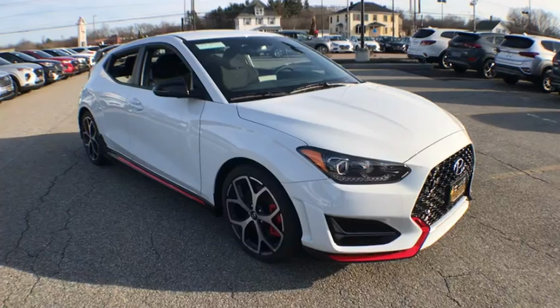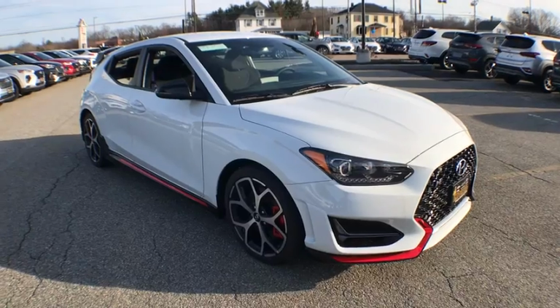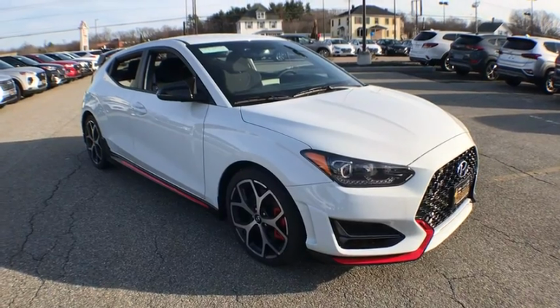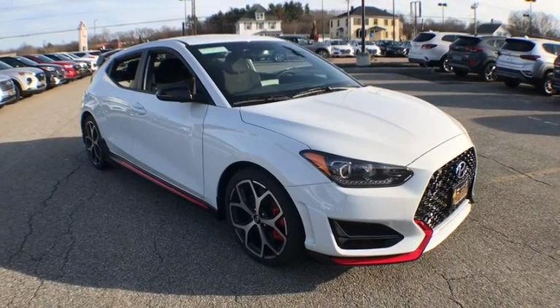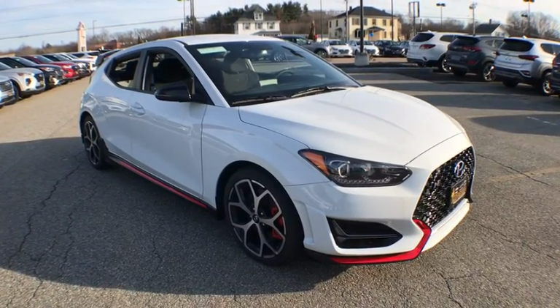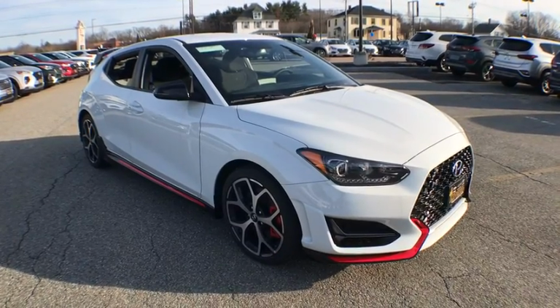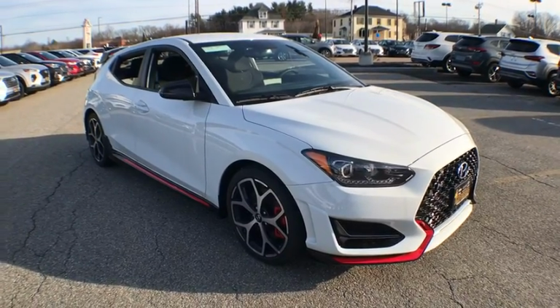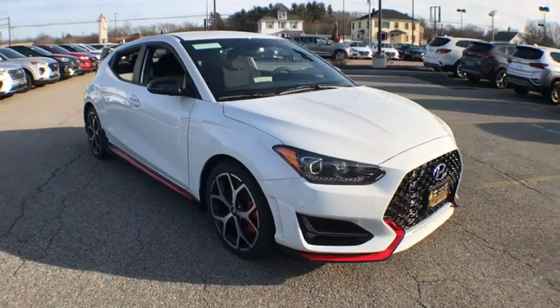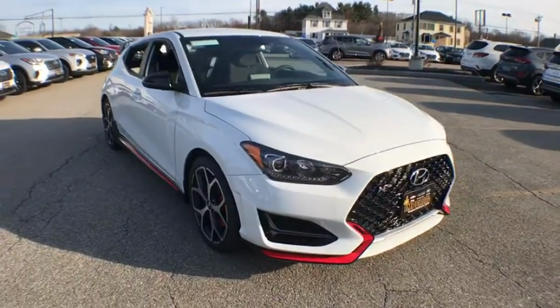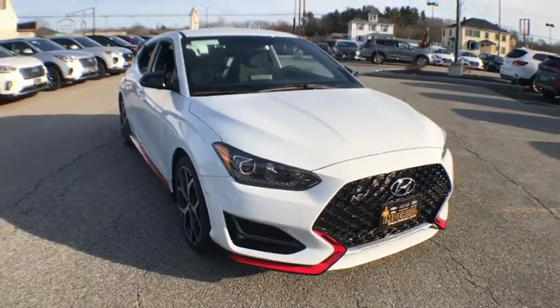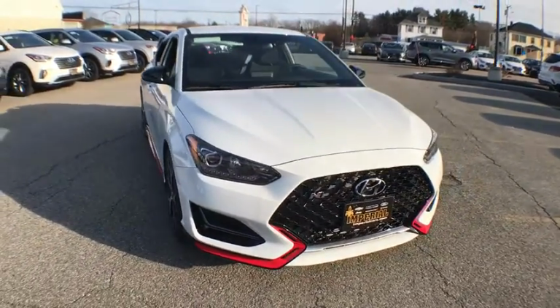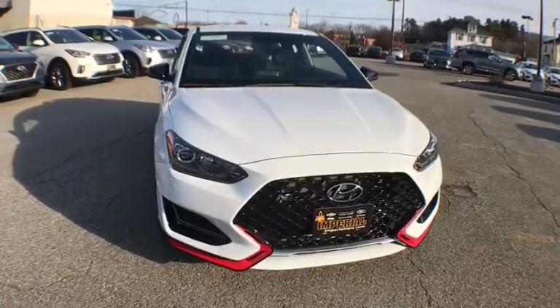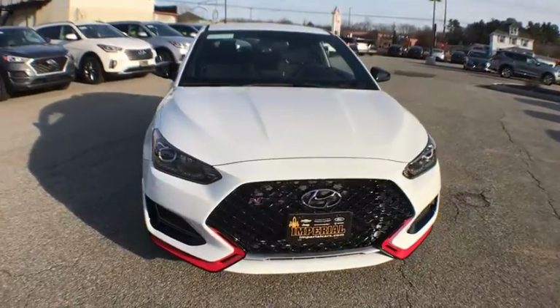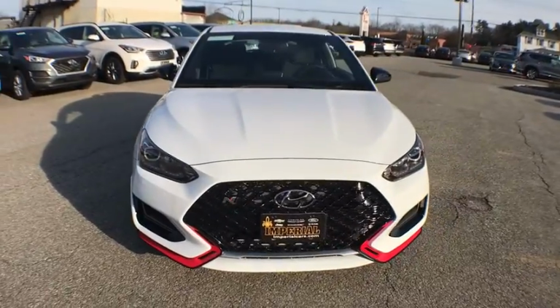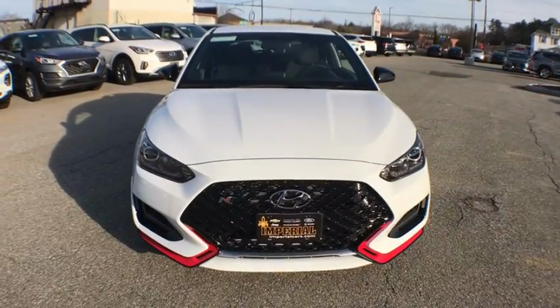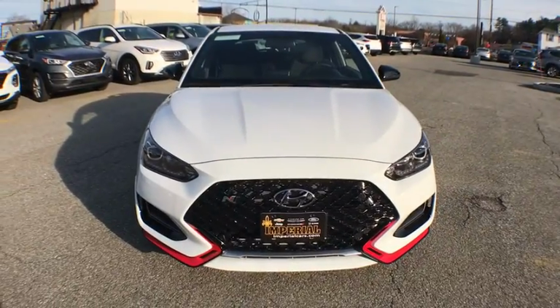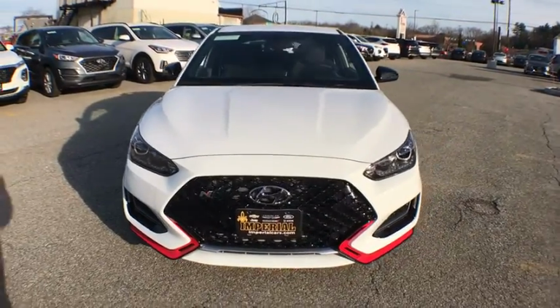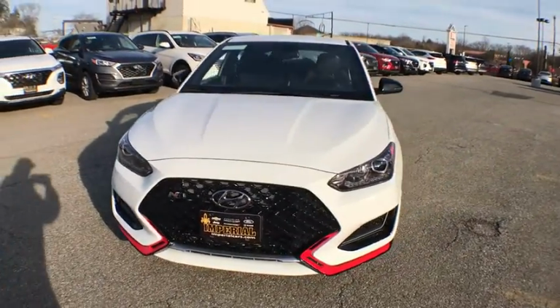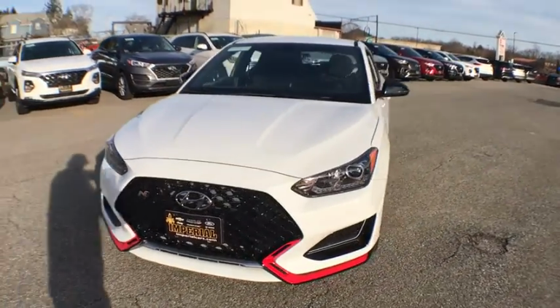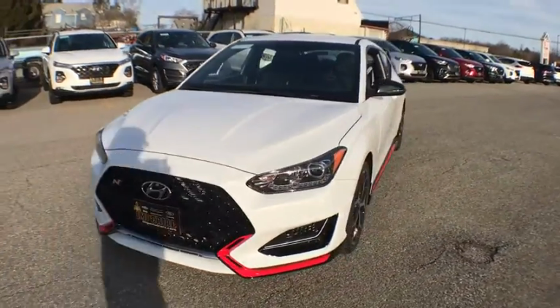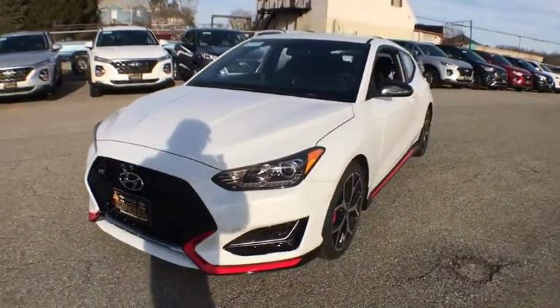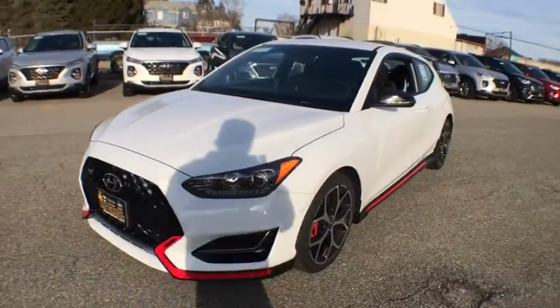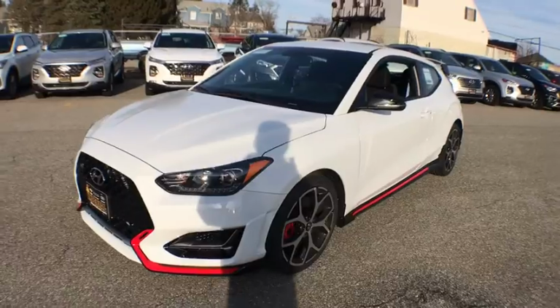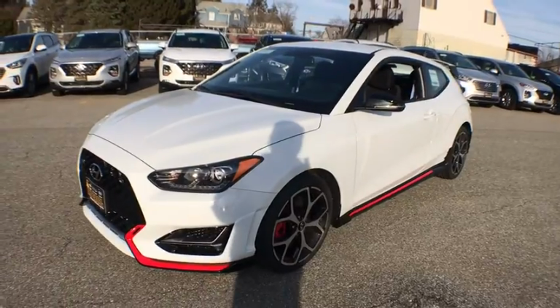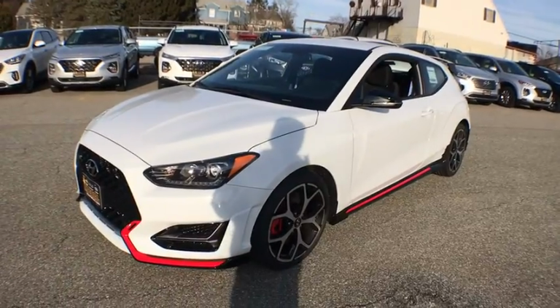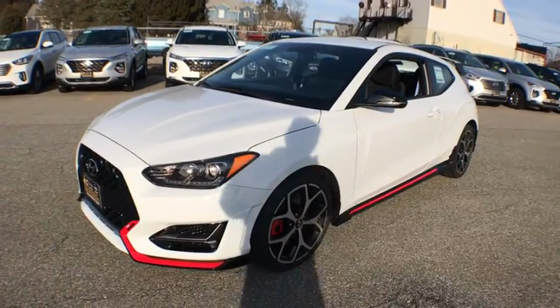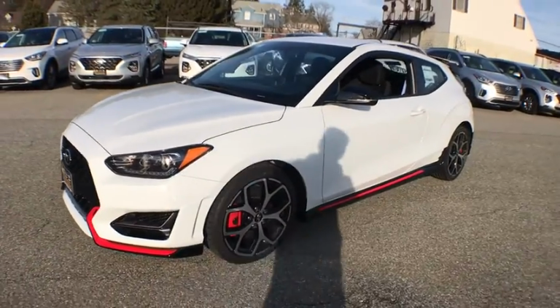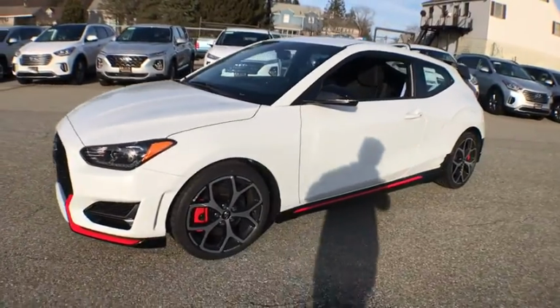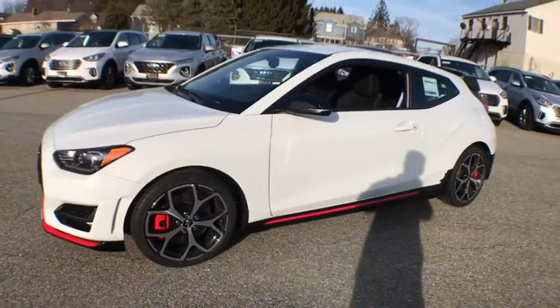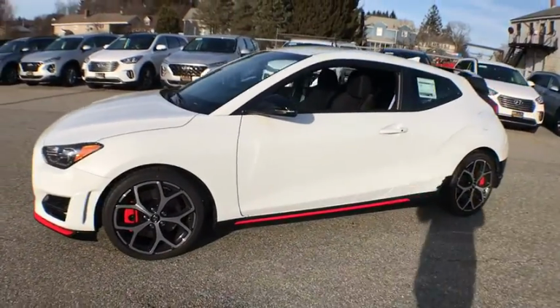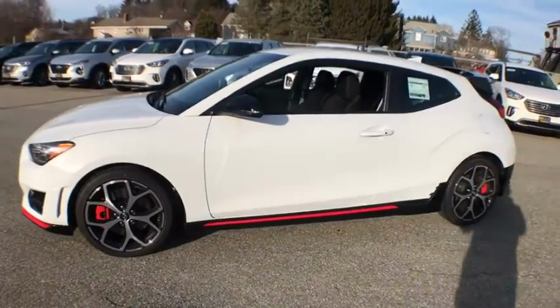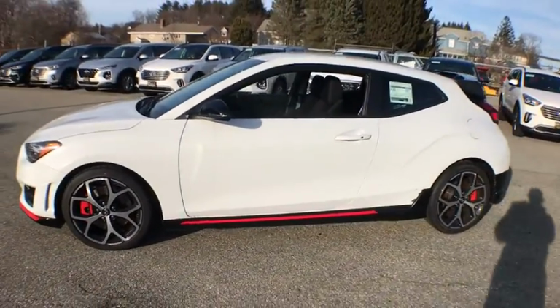2019 Hyundai Veloster. The Veloster's innovative body style and unique design make it unlike any other small car out there. Pair that with fuel efficiency that pushes the 40 MPG barrier and you've got one sweet ride.